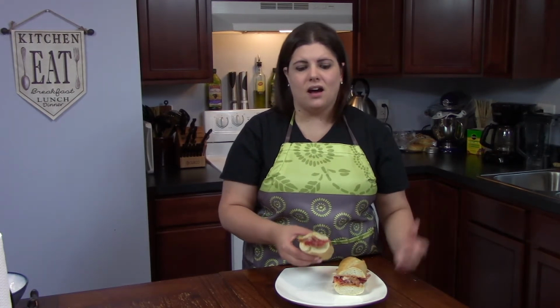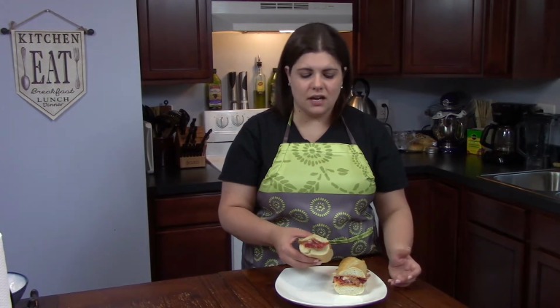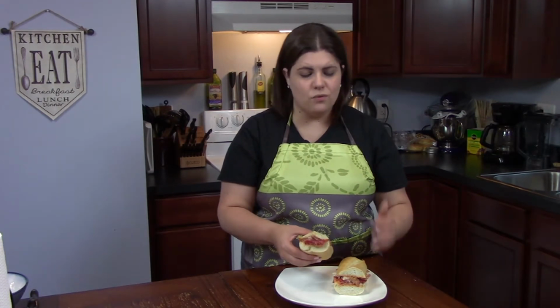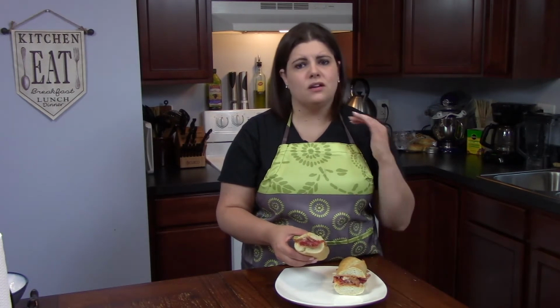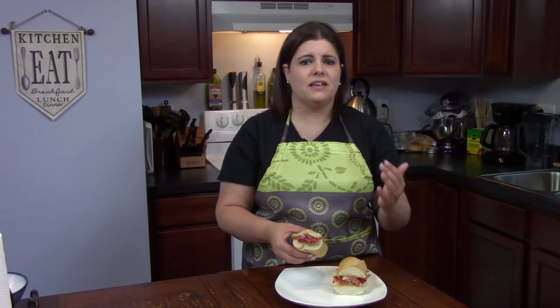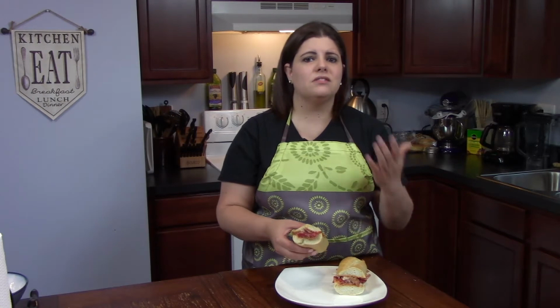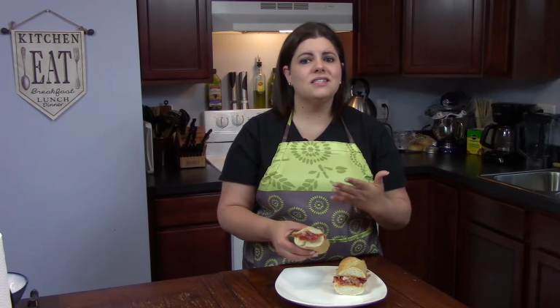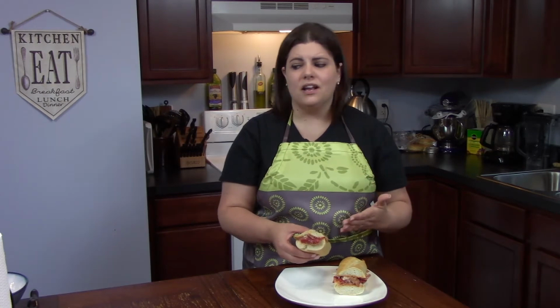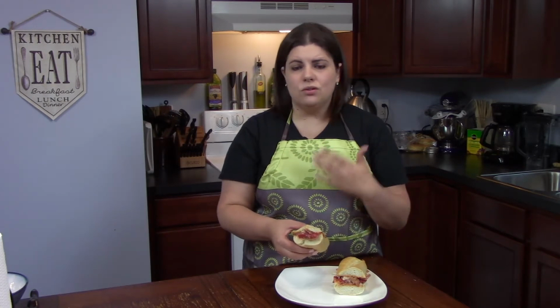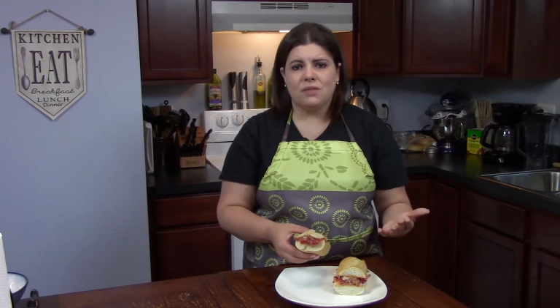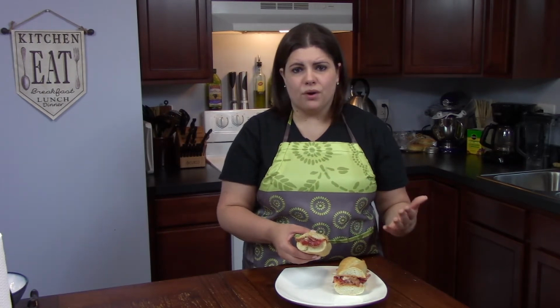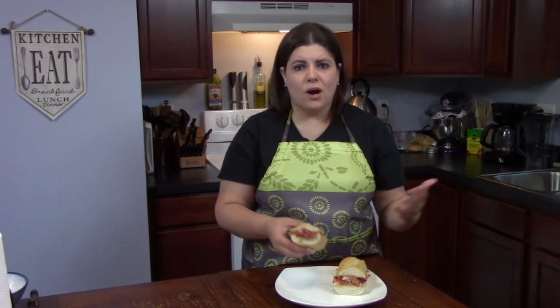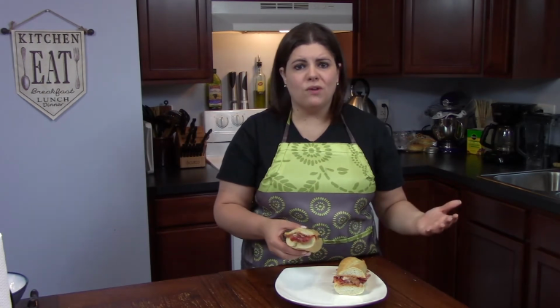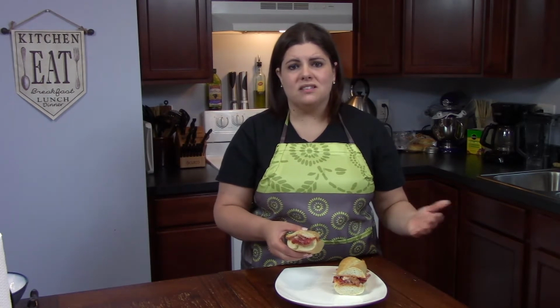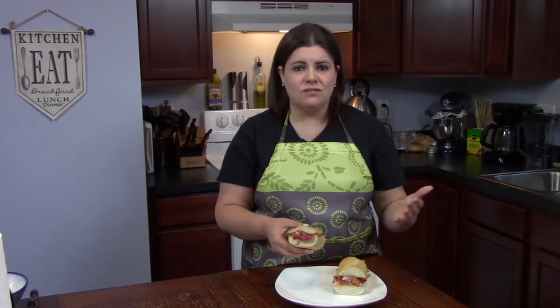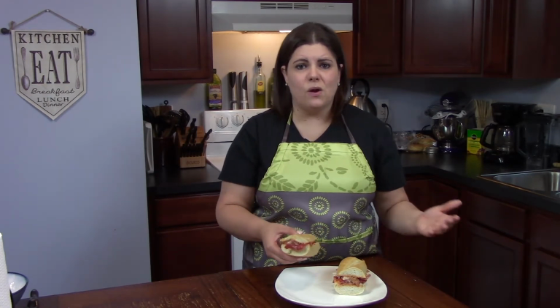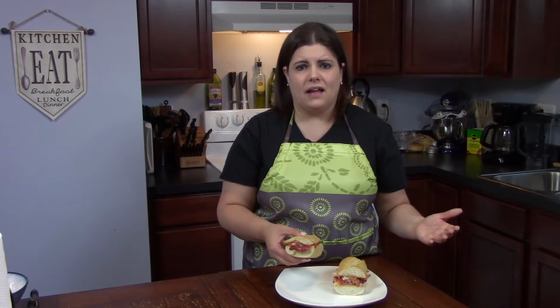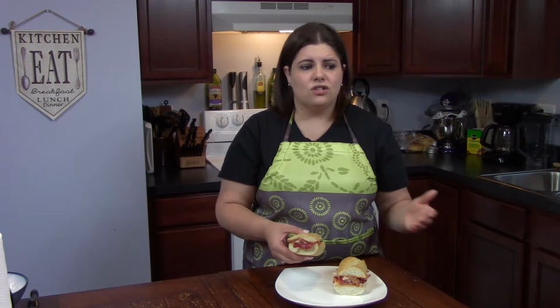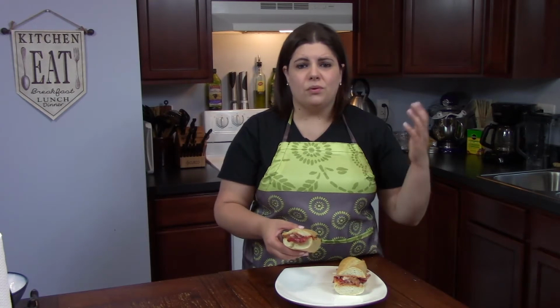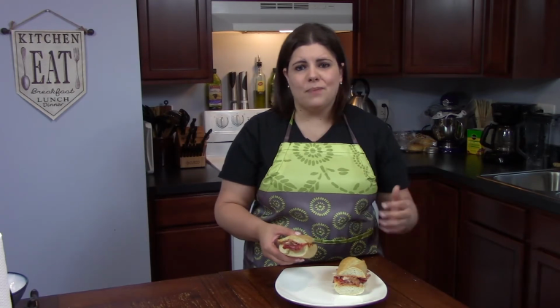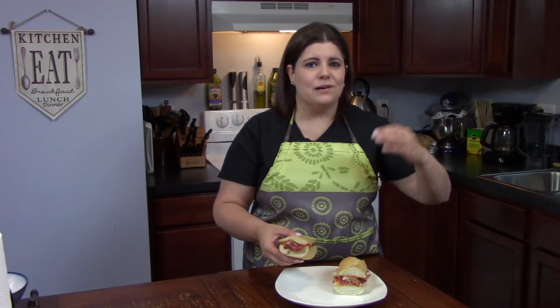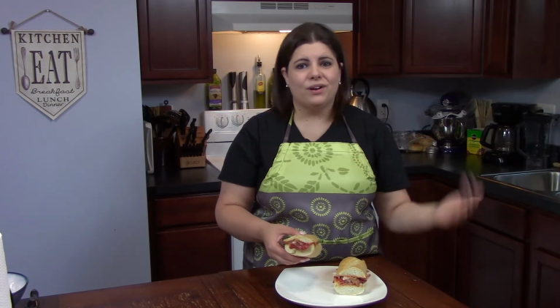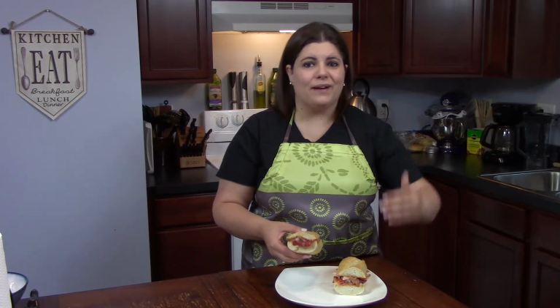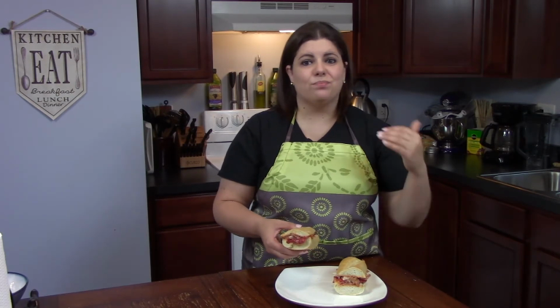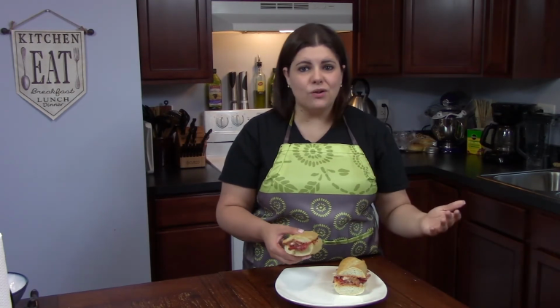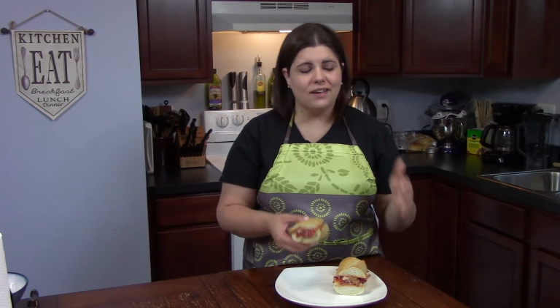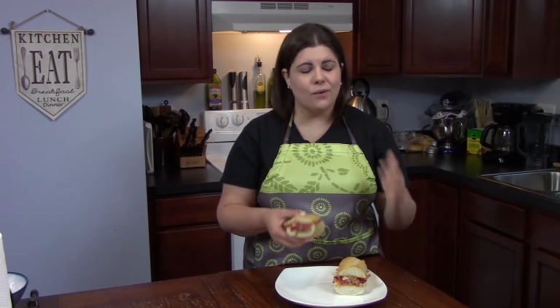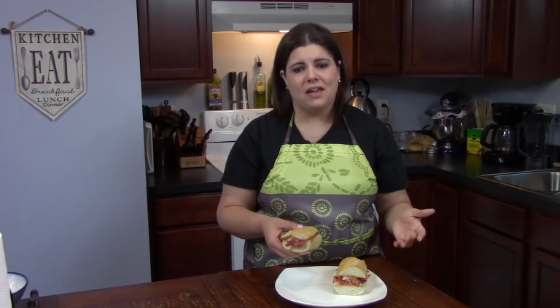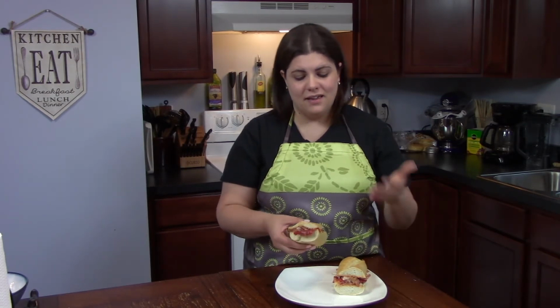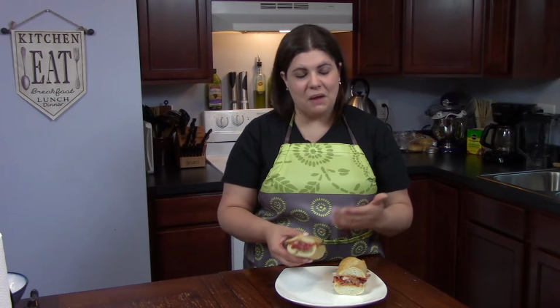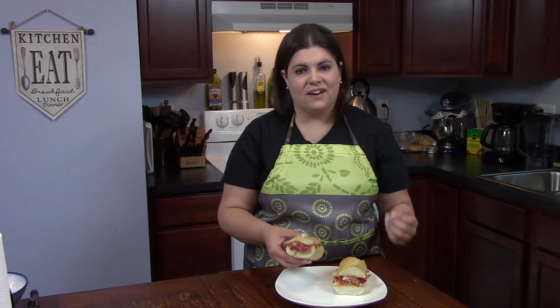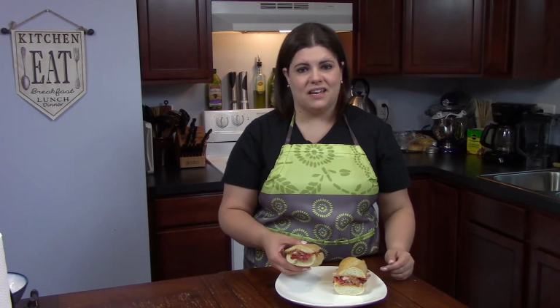Honestly guys, if you were to make a quick sandwich, this is it. You can keep that spread for up to three weeks — it doesn't really go bad. Put it on your pasta, put it on crackers, bring it to a party. It's going to be a hit, especially on the sandwich.